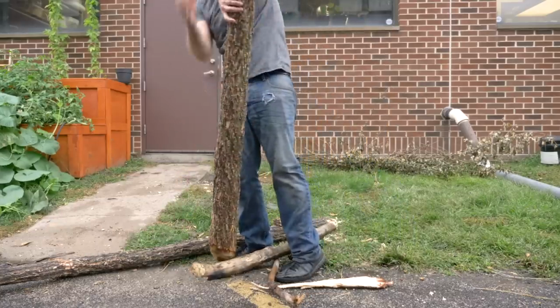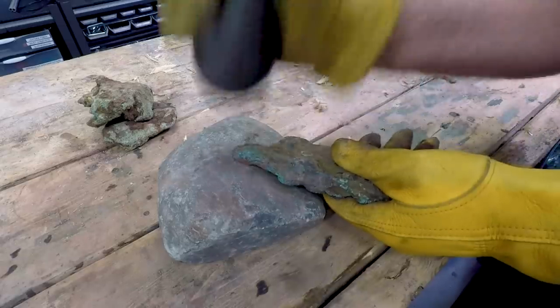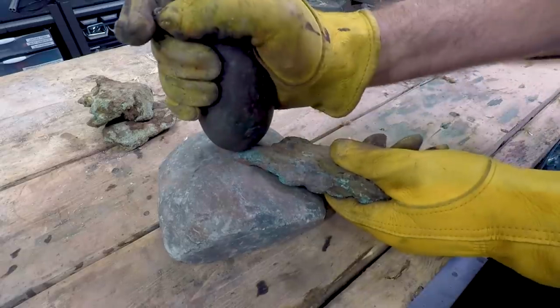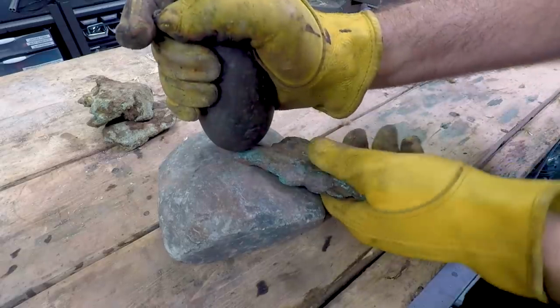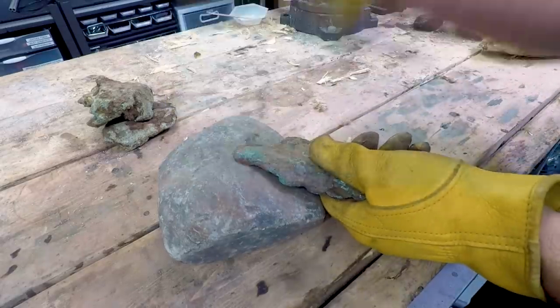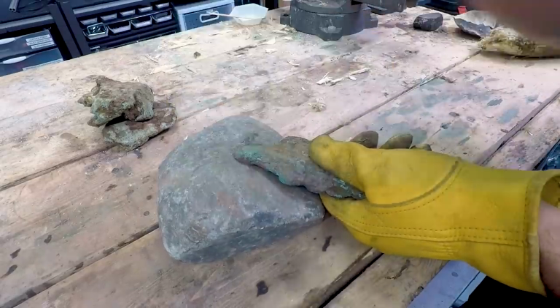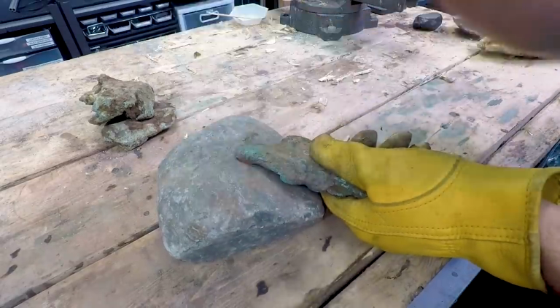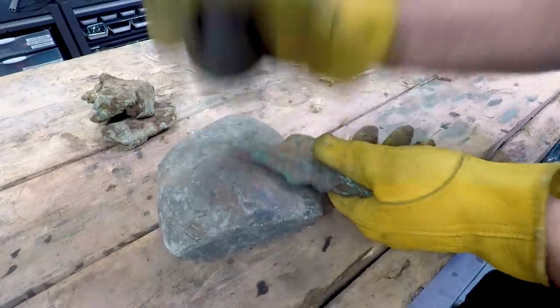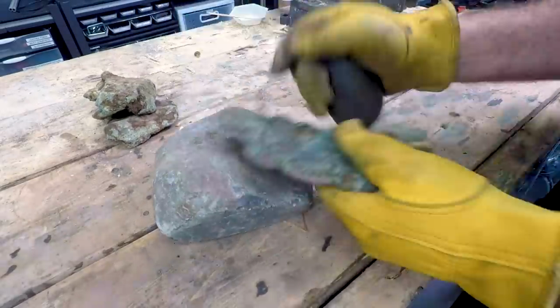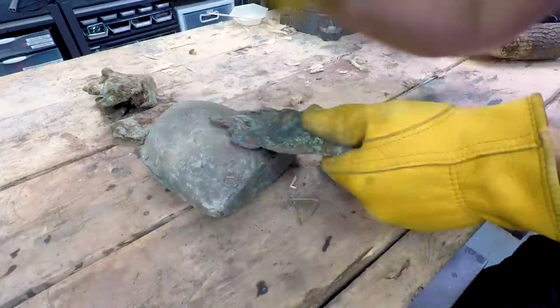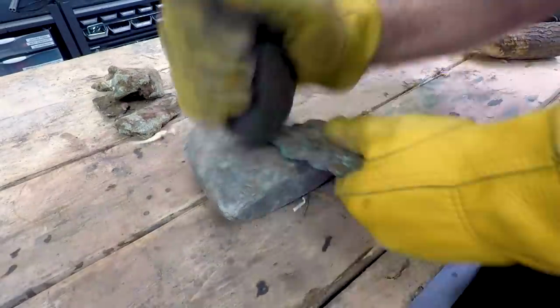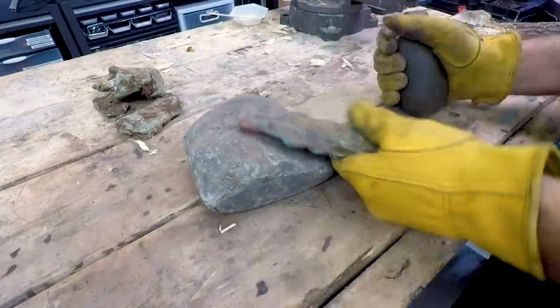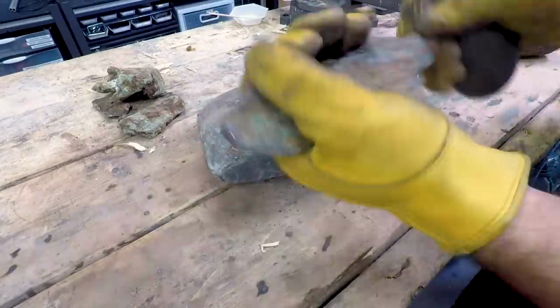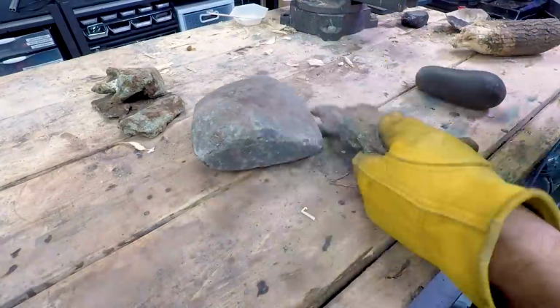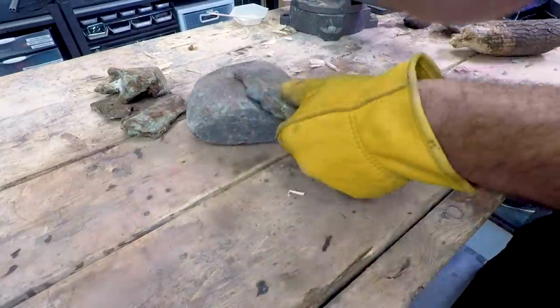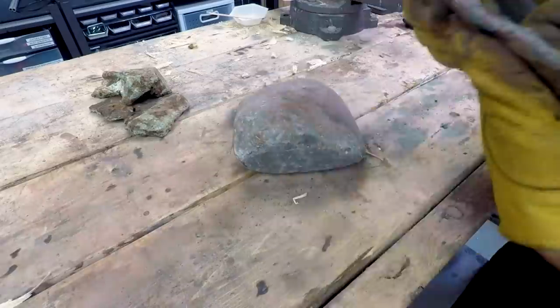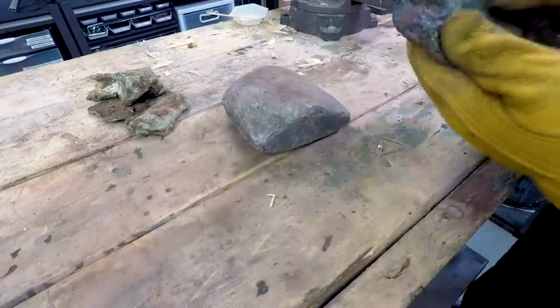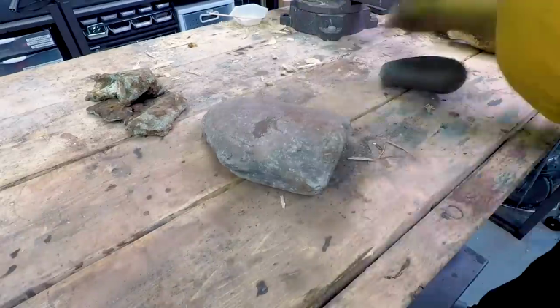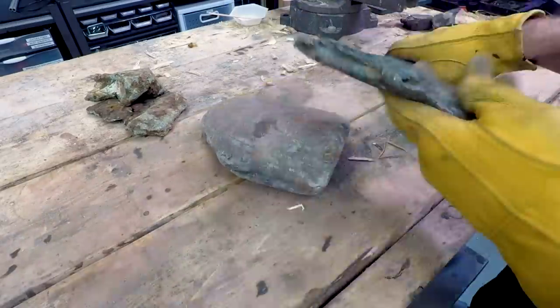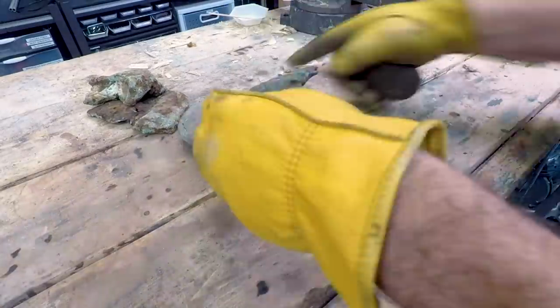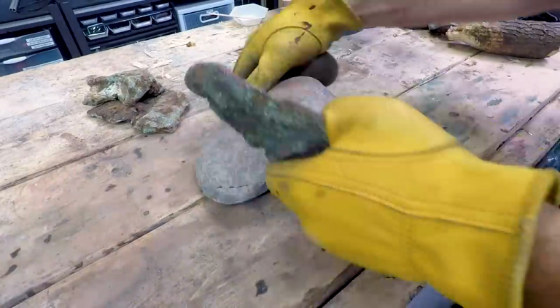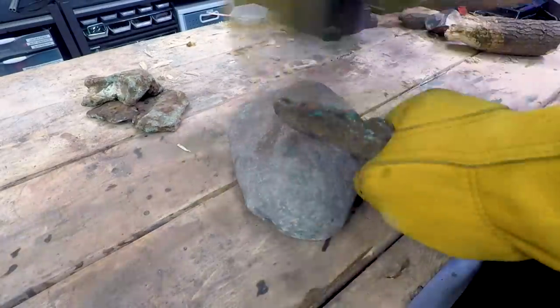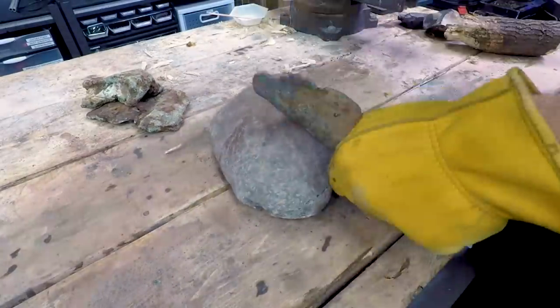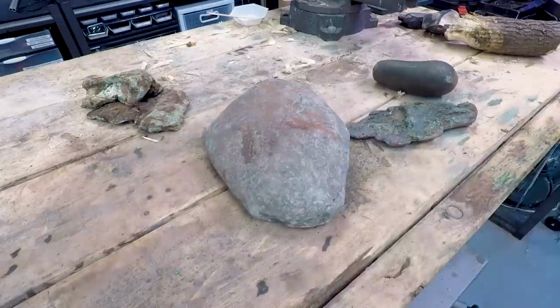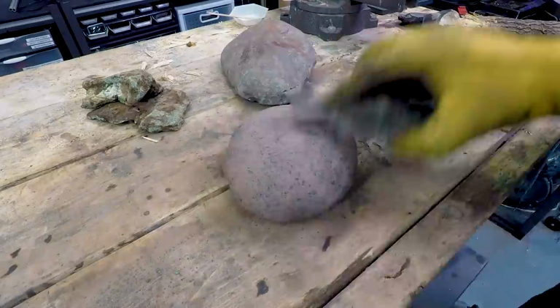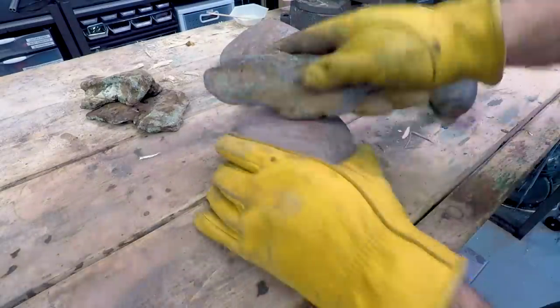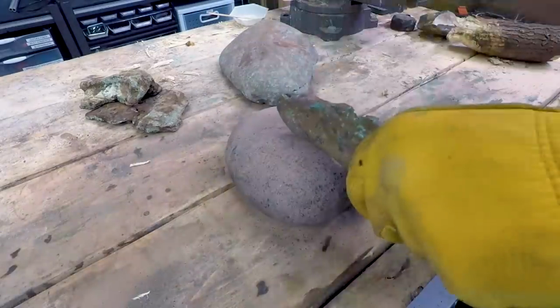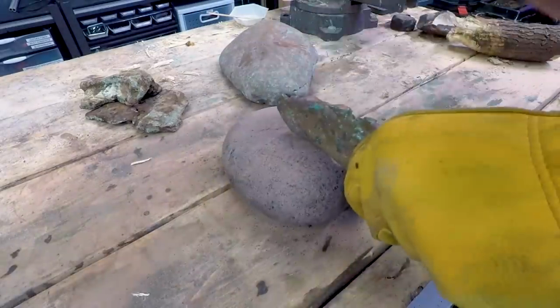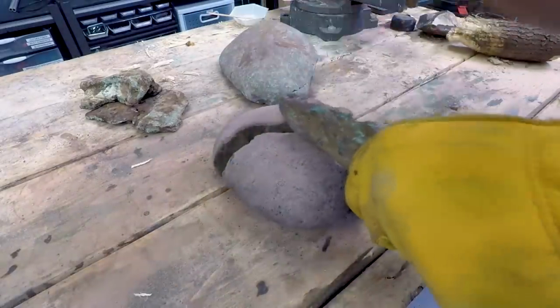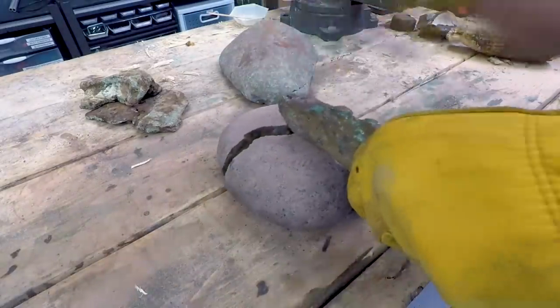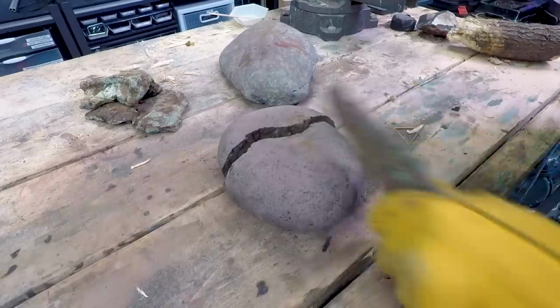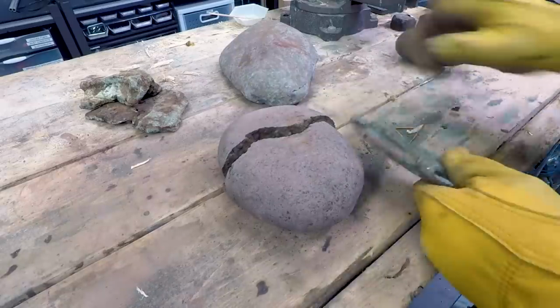With the upcoming boat project, some more tools I'll need are a few sets of wedges to help split the log. I took a few more pieces of the flow copper we got in Michigan, cold-worked and sharpened them into some rough wedges.